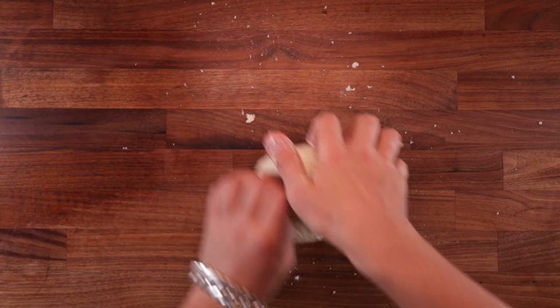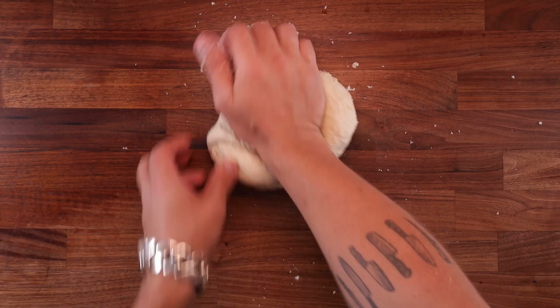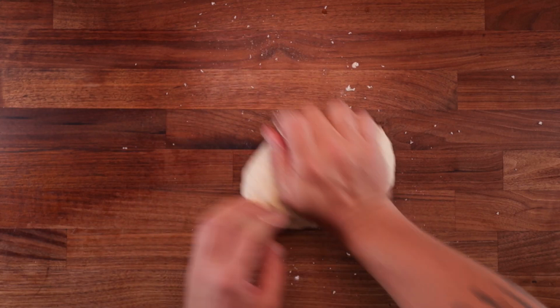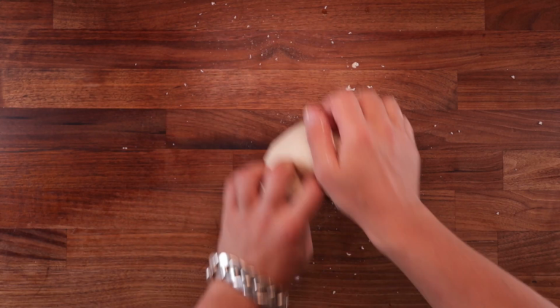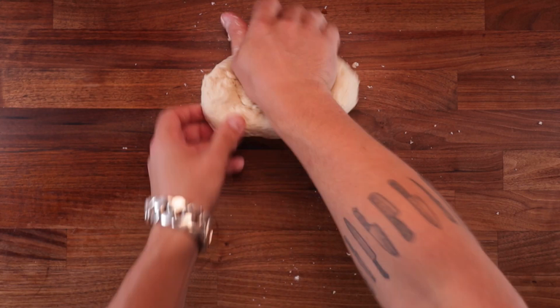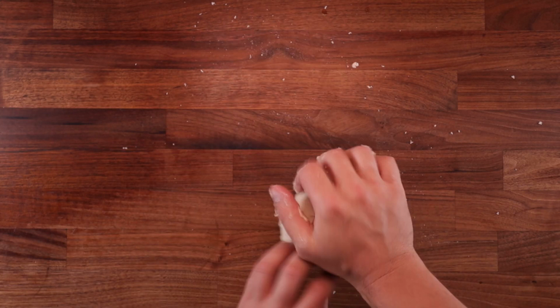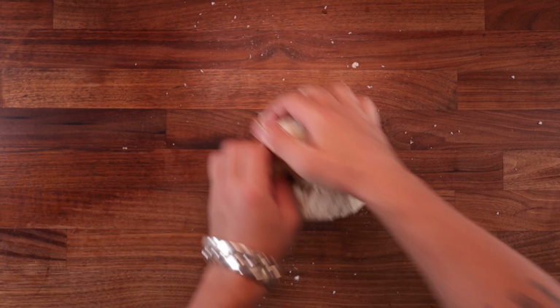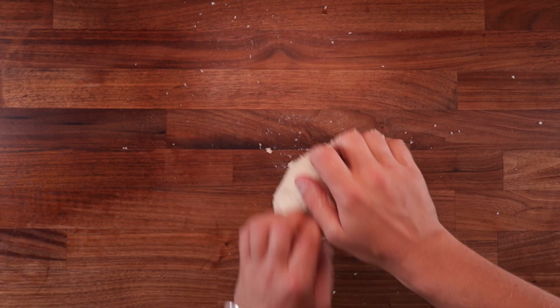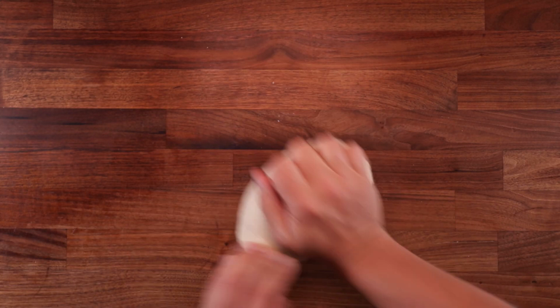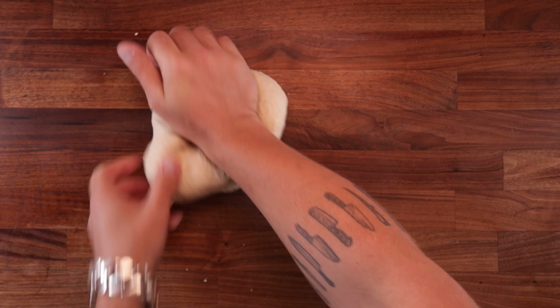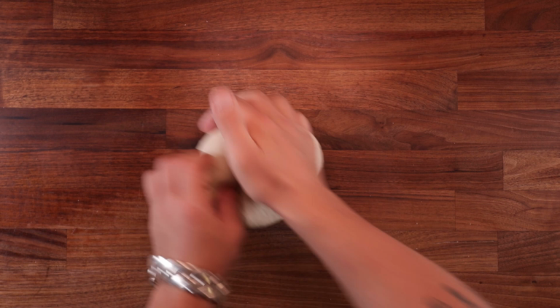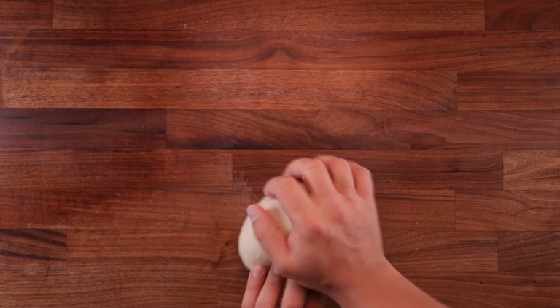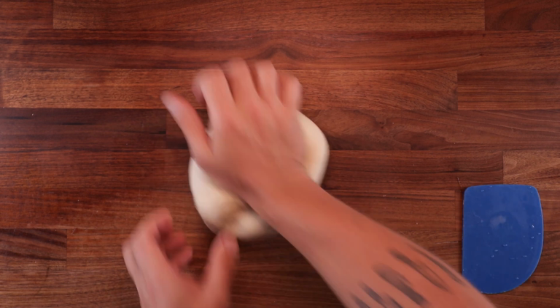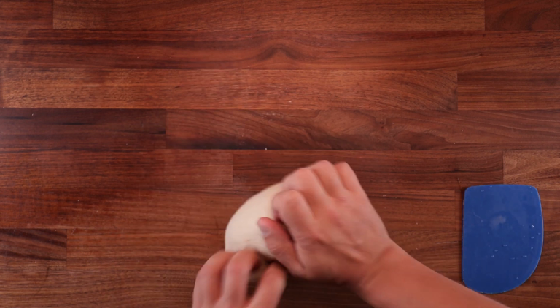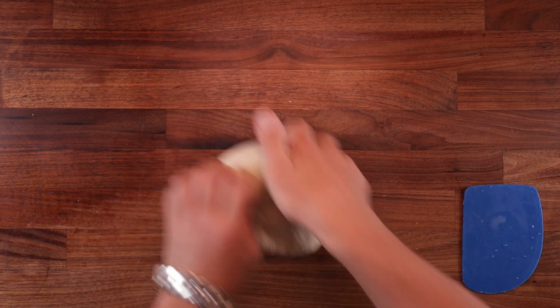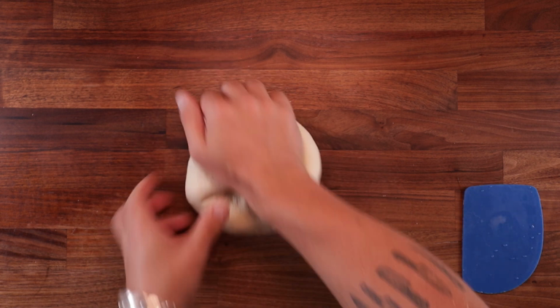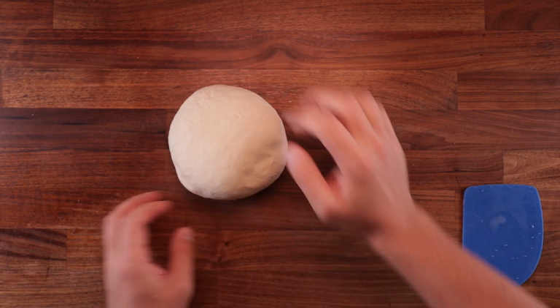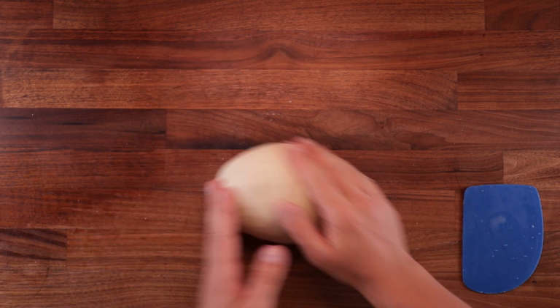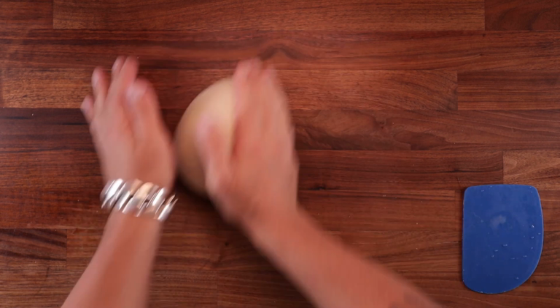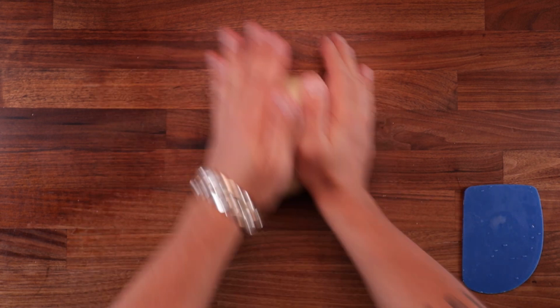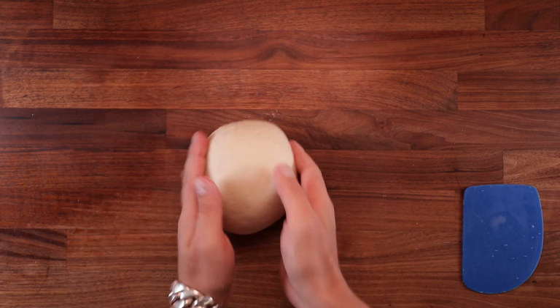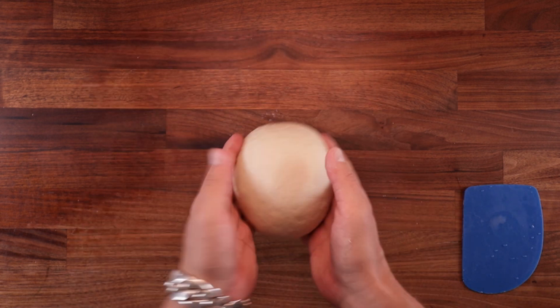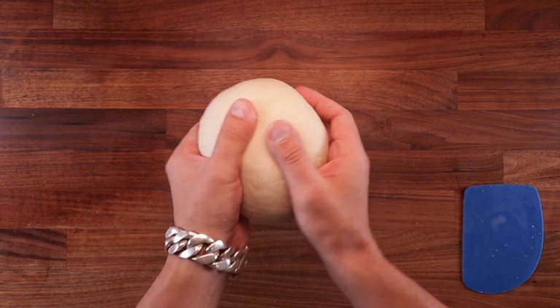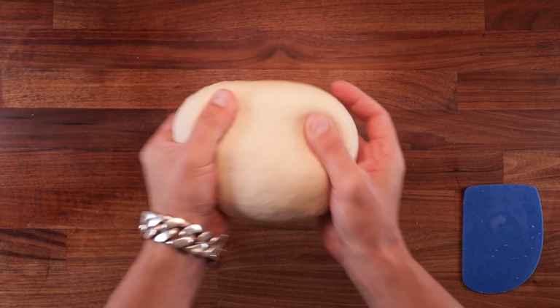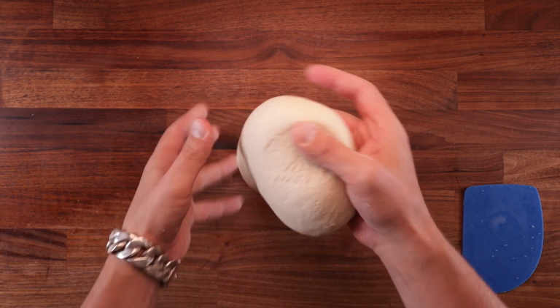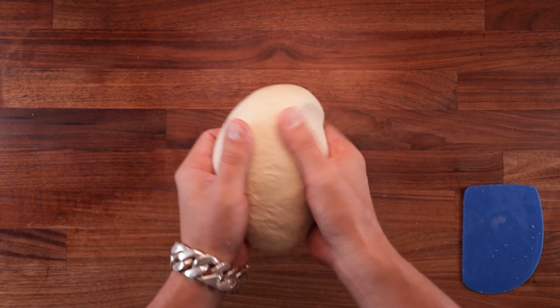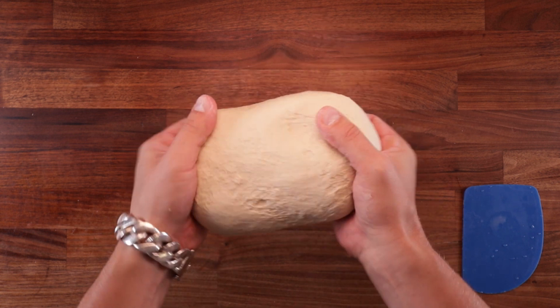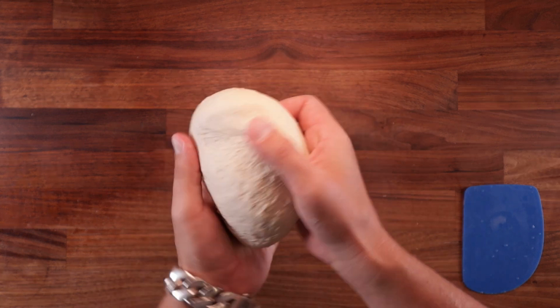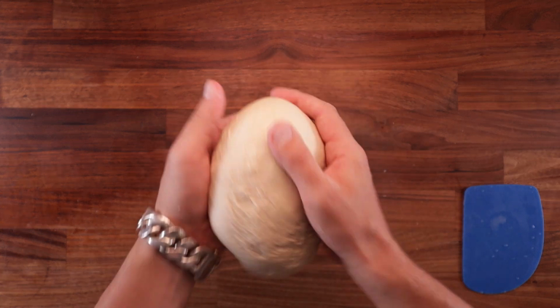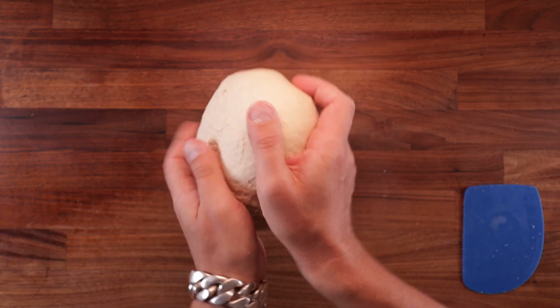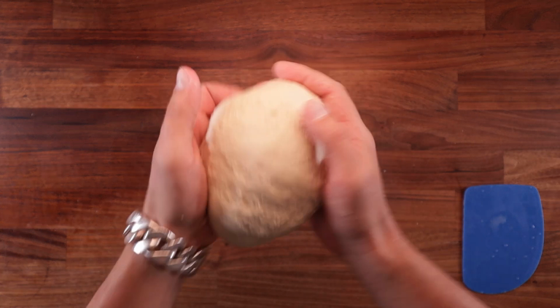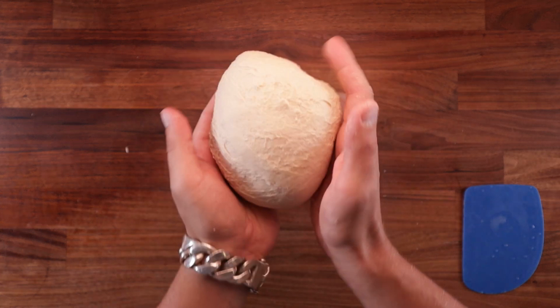Then turn it and repeat. Once you've done this a few times, the motion will become fluent — it will be like second nature. This dough doesn't take a long time to knead; around 6 minutes in total will do the job. As you can see, it's nice and strong, nice and stretchy.